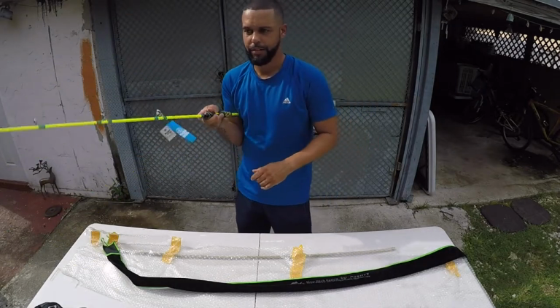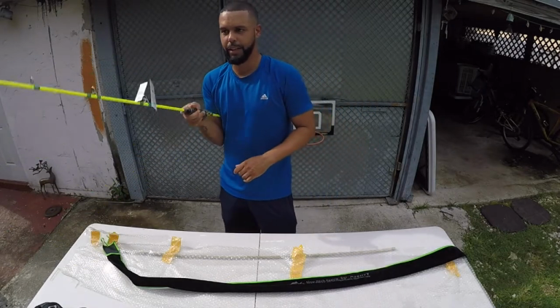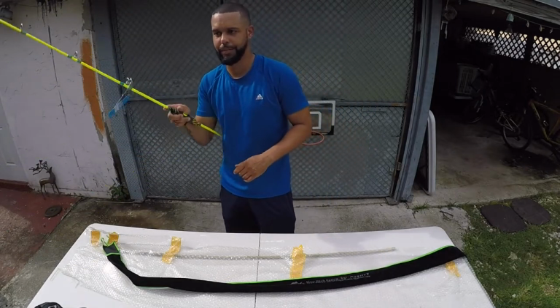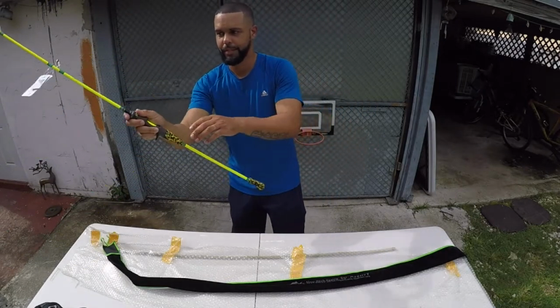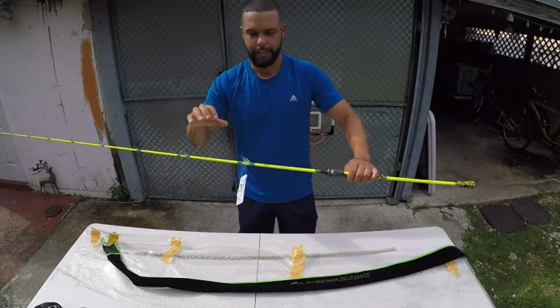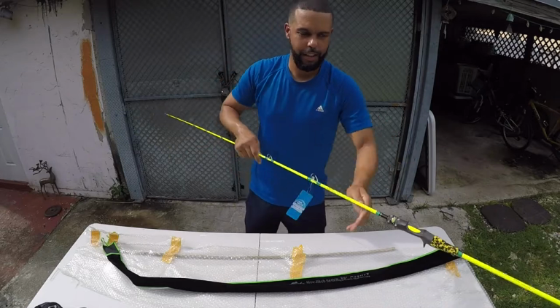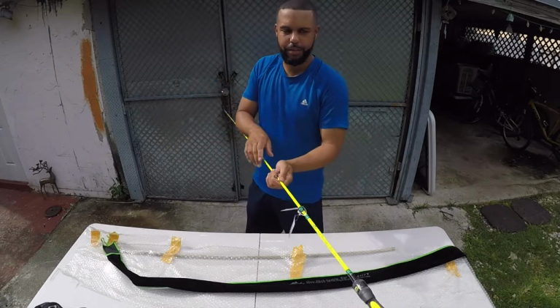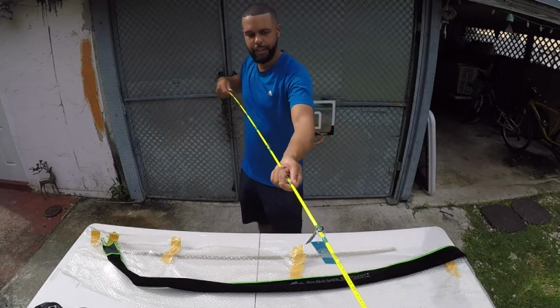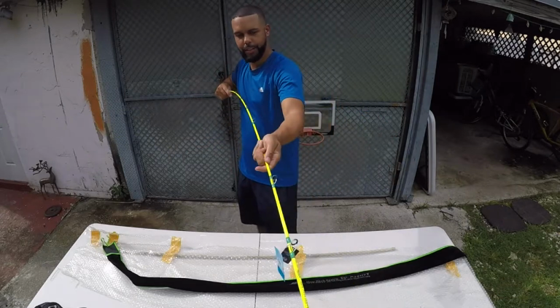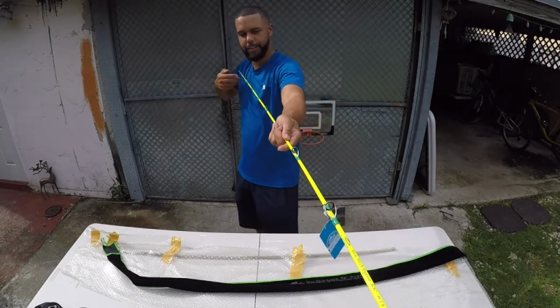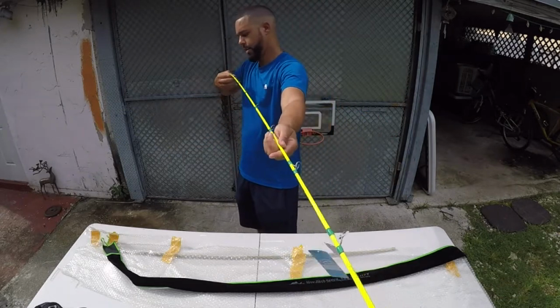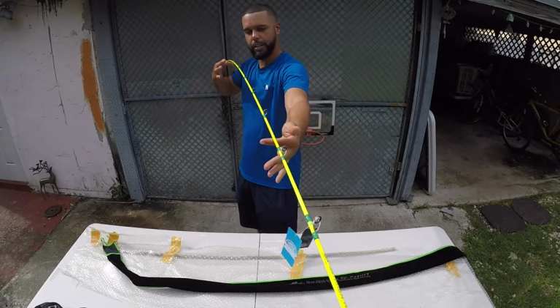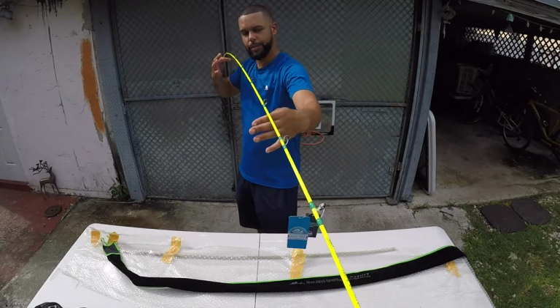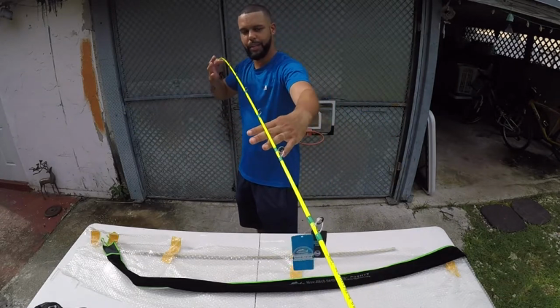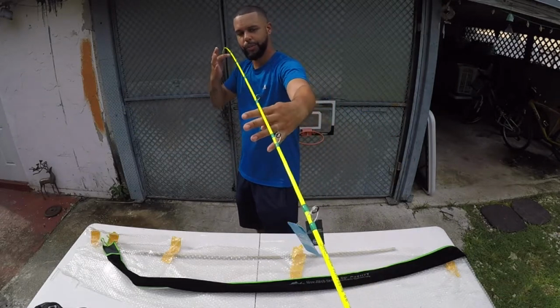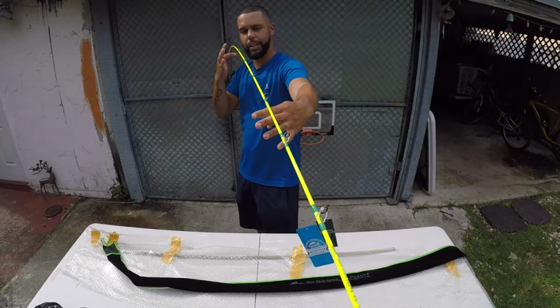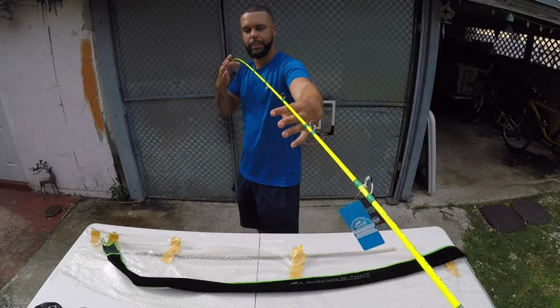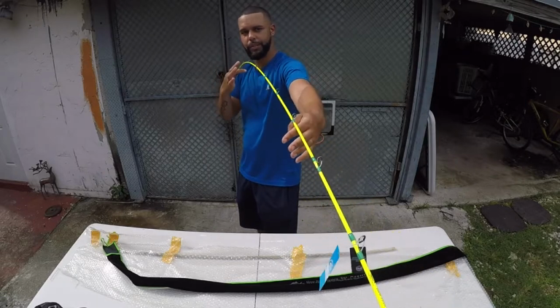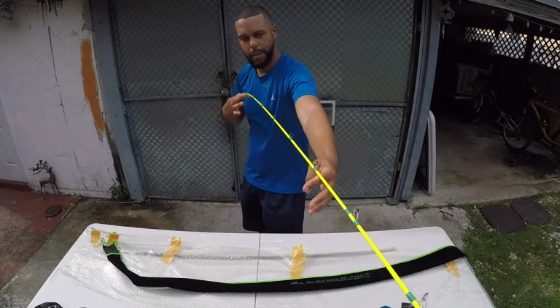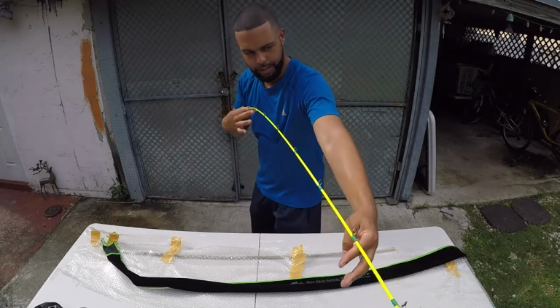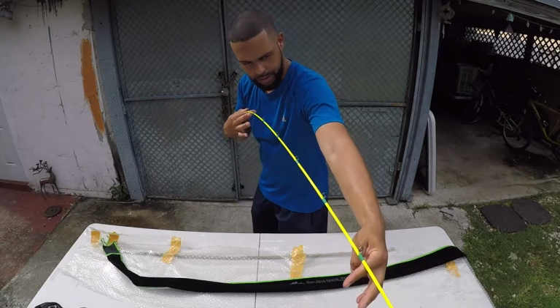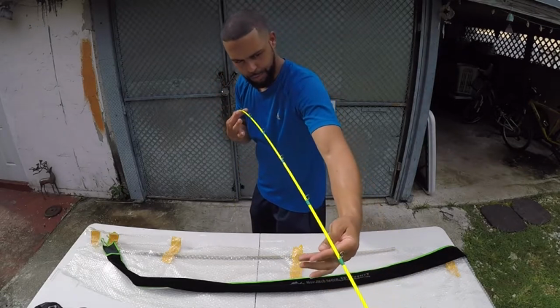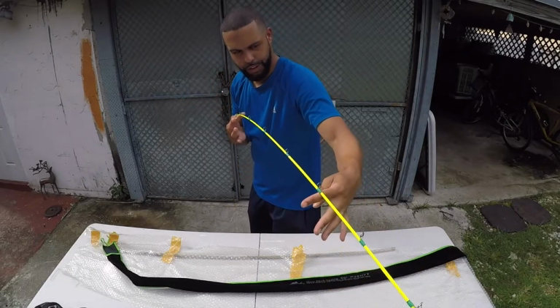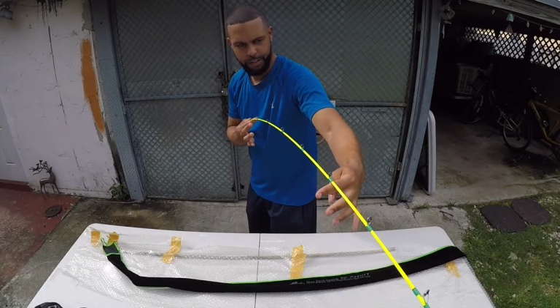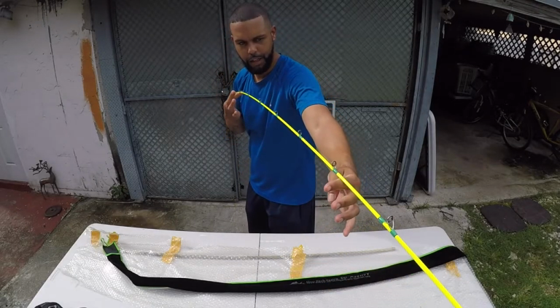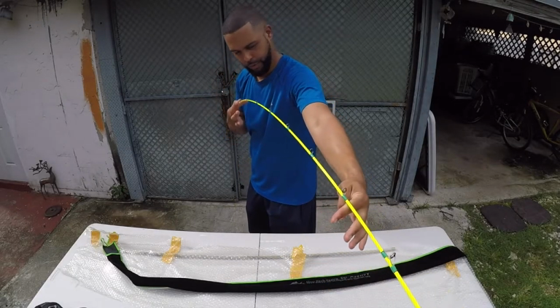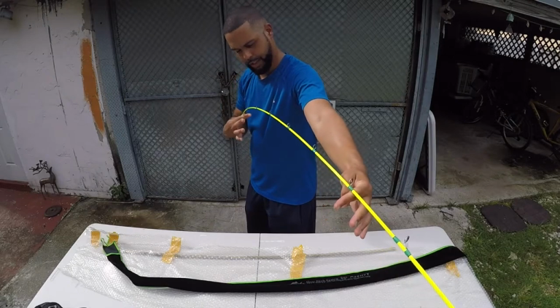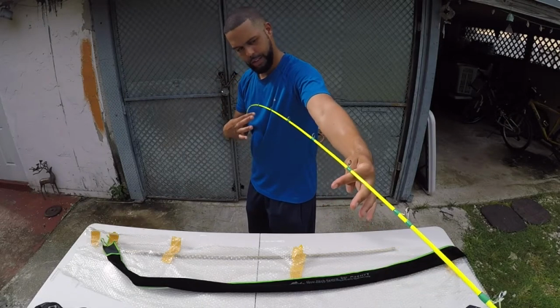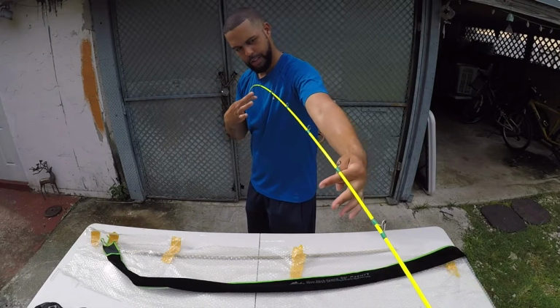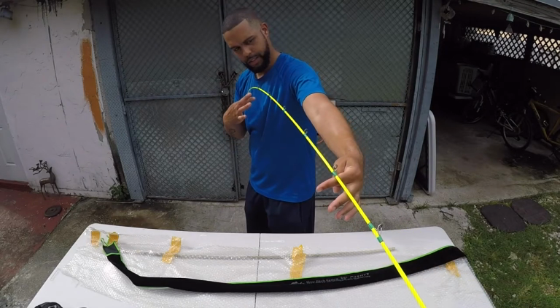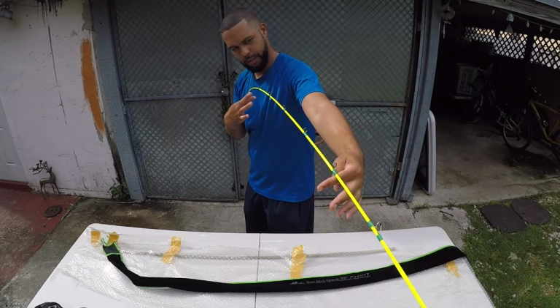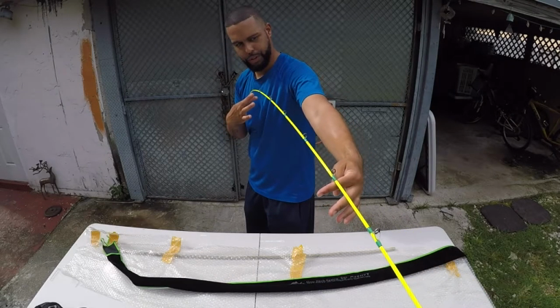Very light. The way you test it — you grab it halfway through and see how the bend is. The bend is pretty good, about halfway through the rod. Yeah, it's pretty good.